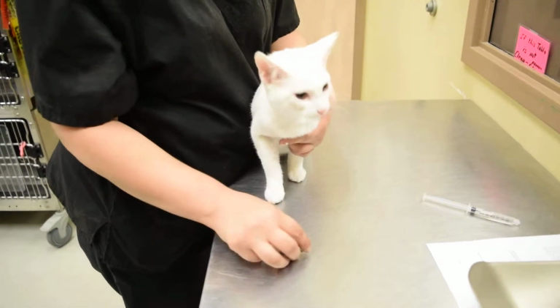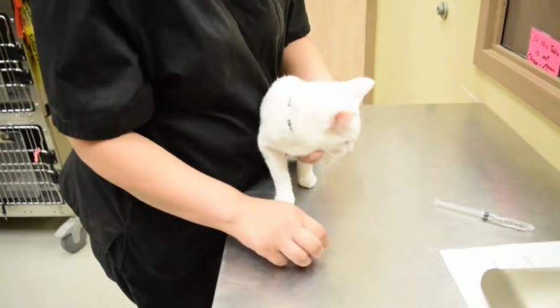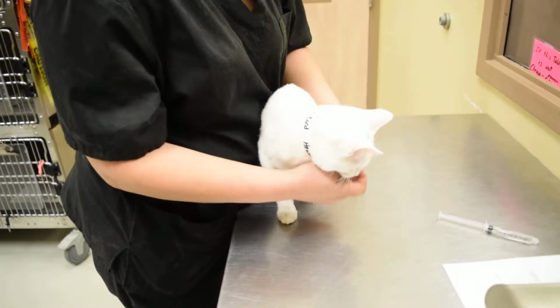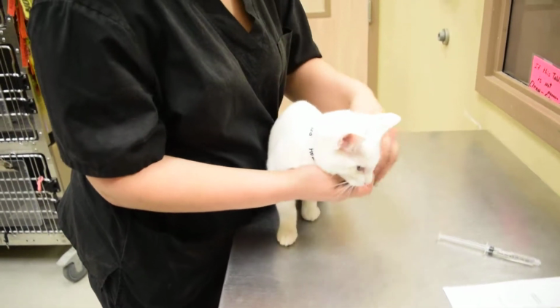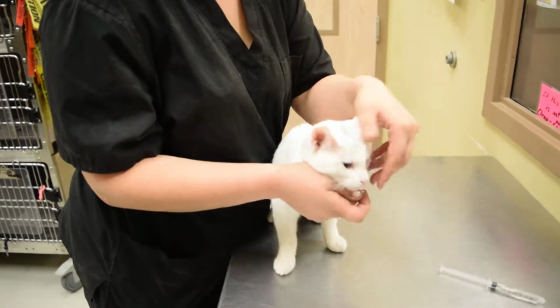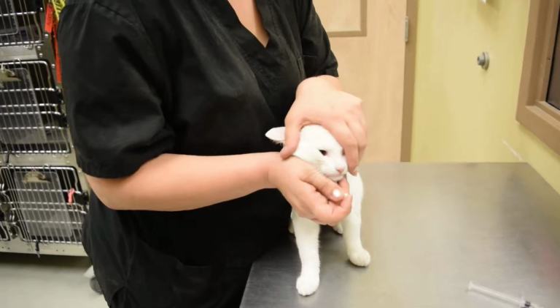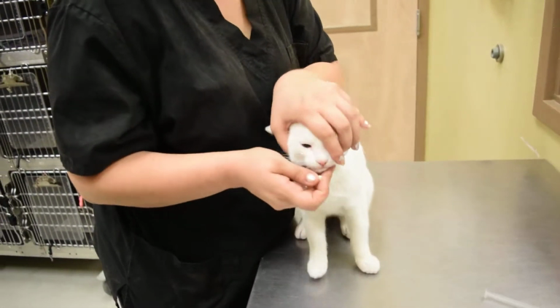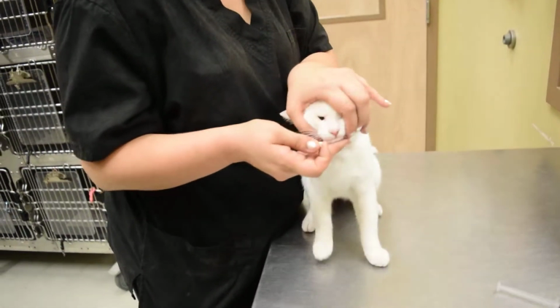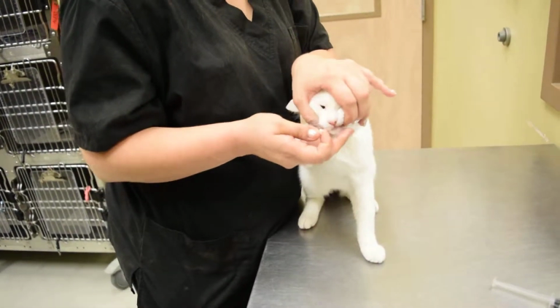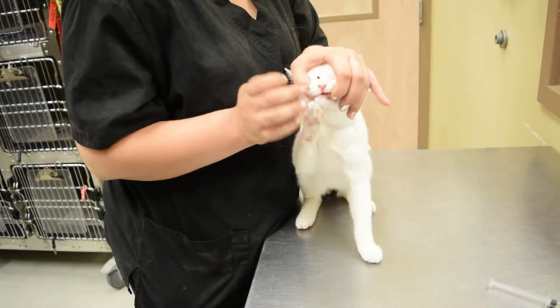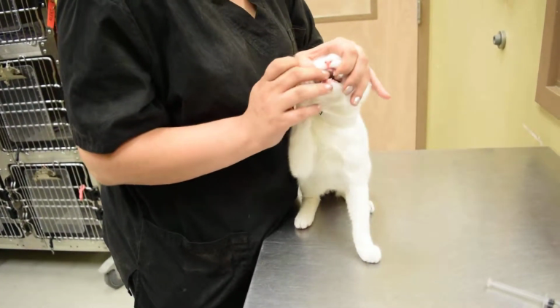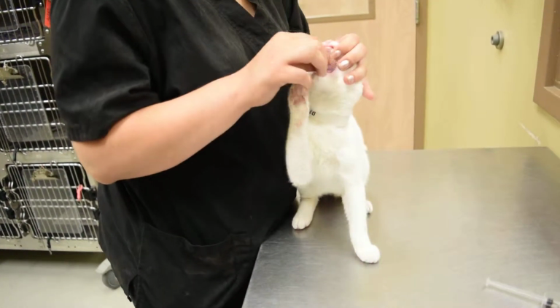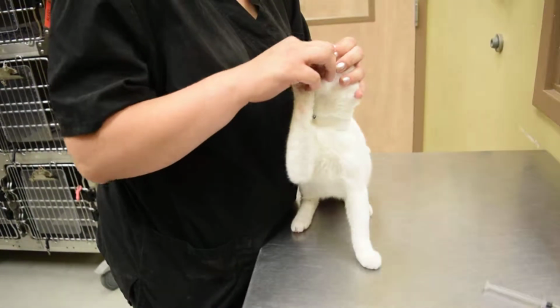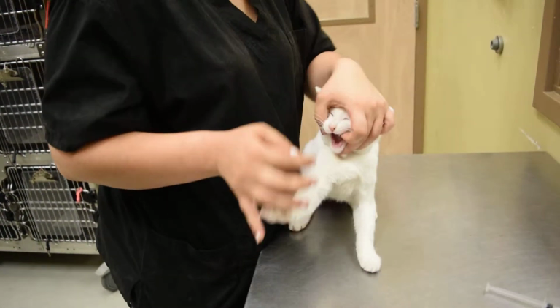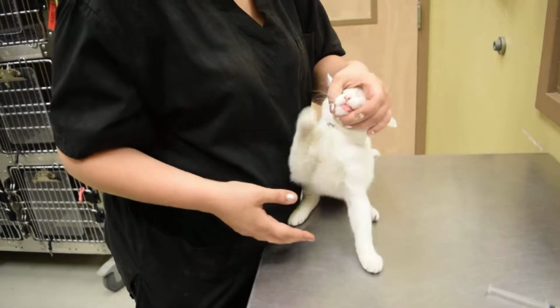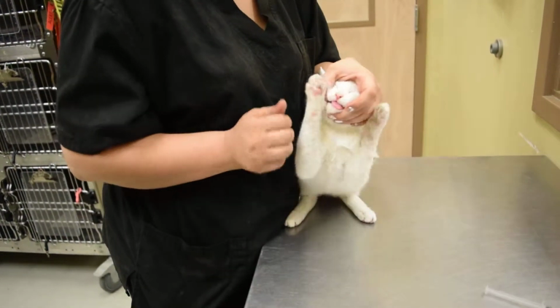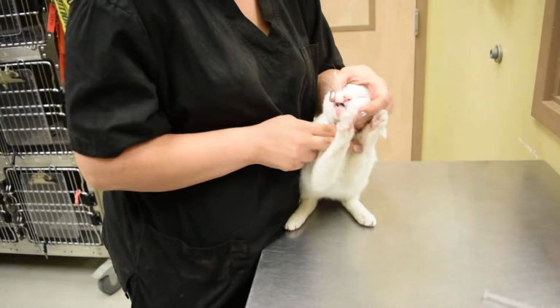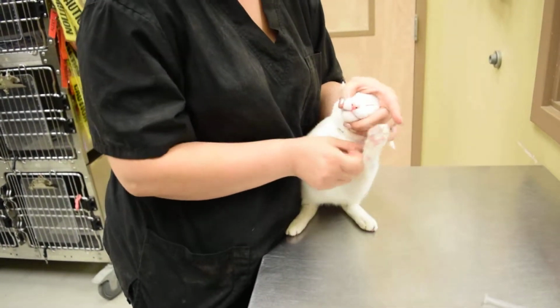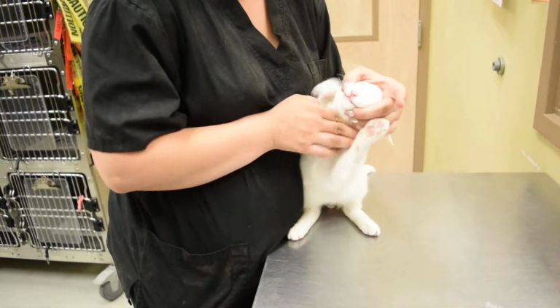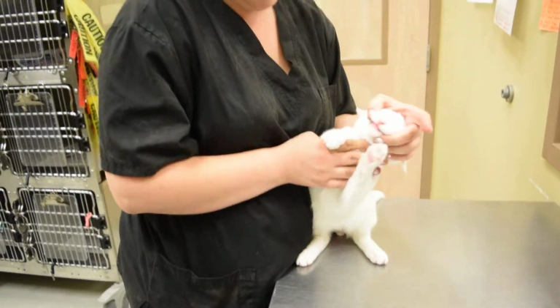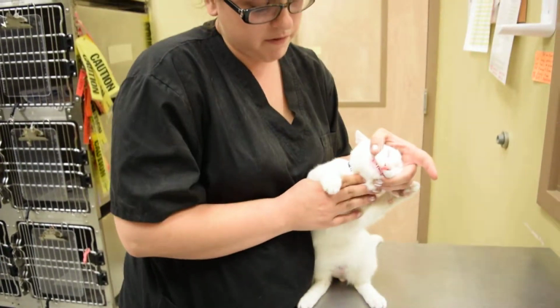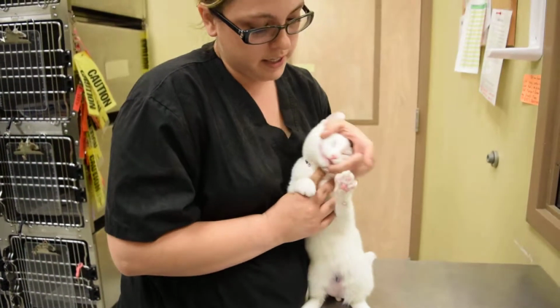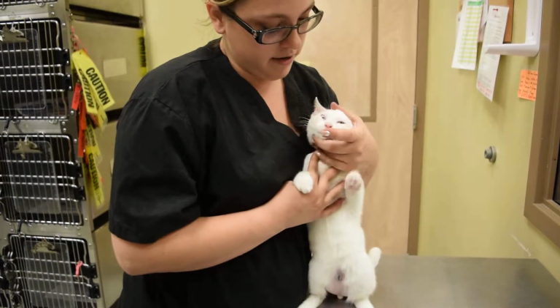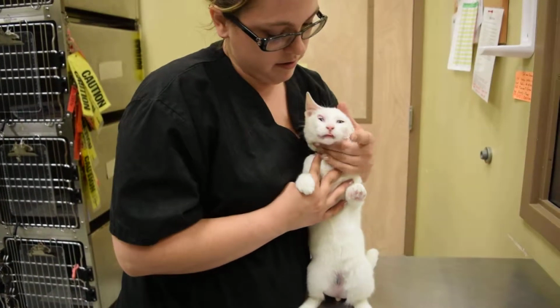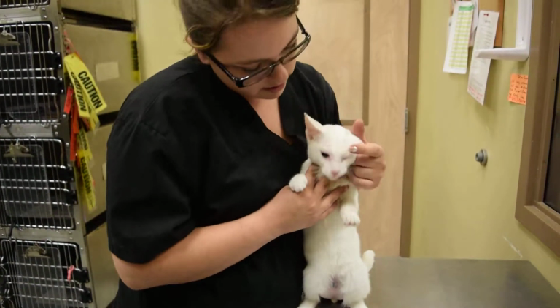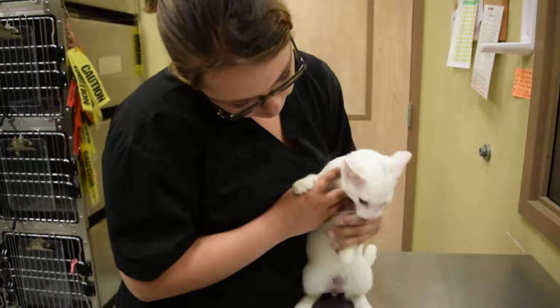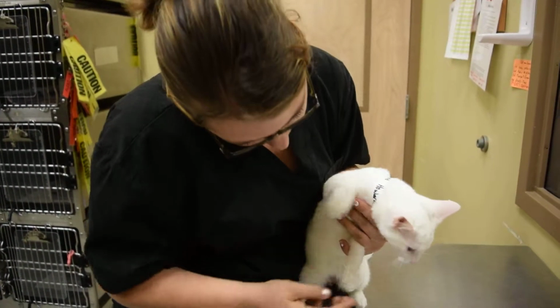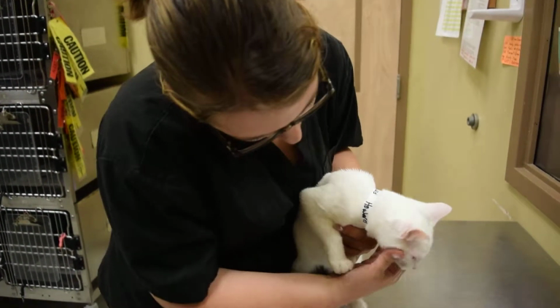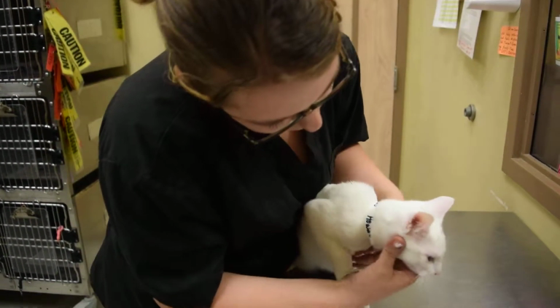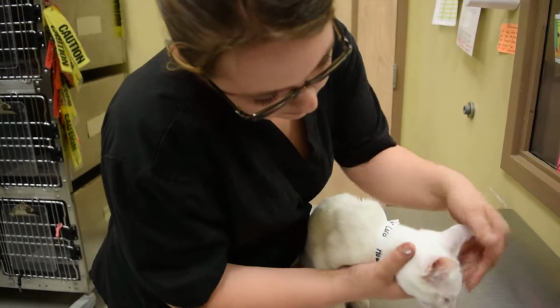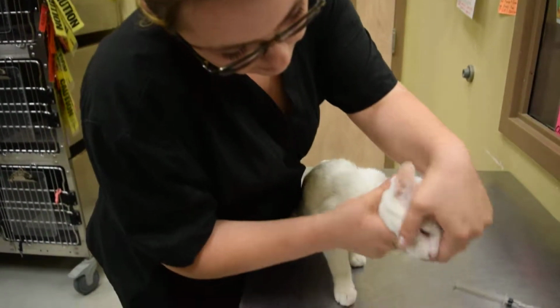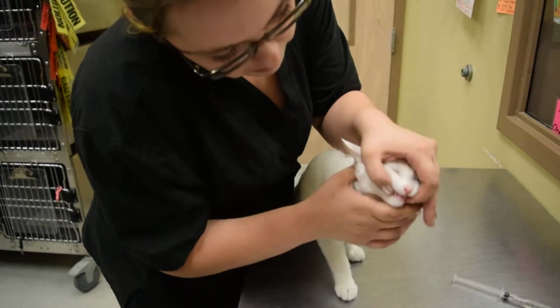Got a little Capstar quarter here. I'm going to open the mouth, put it in the back of the throat, quickly close it. Rub the ventral side here. Did you swallow it? Got to make sure.